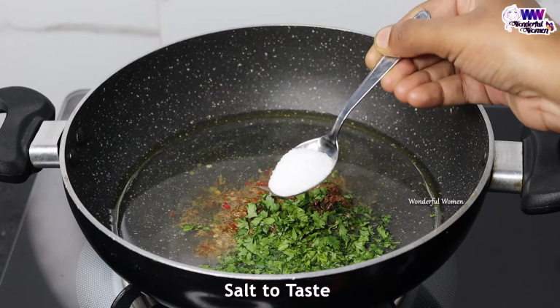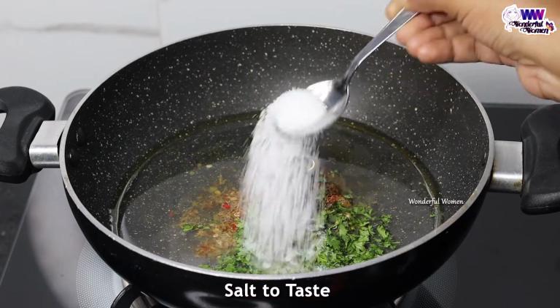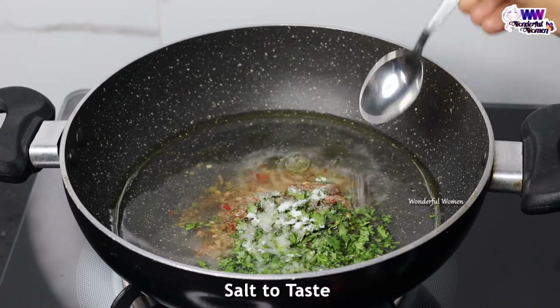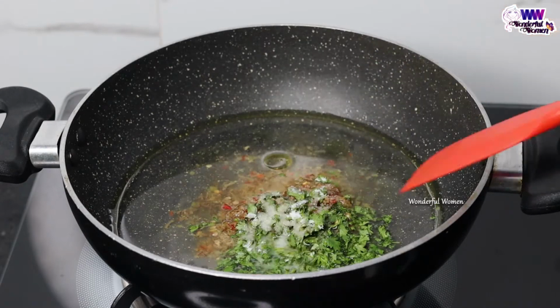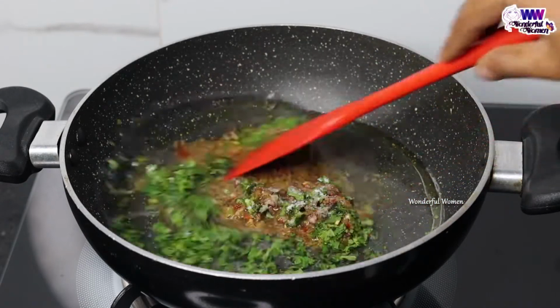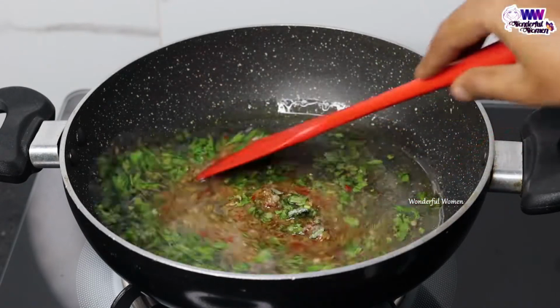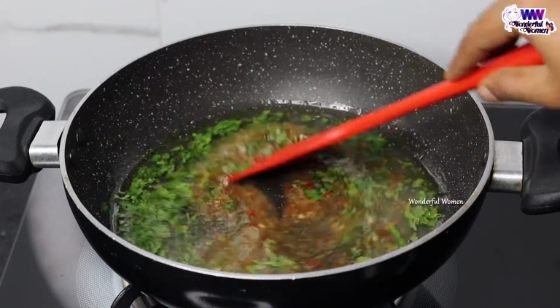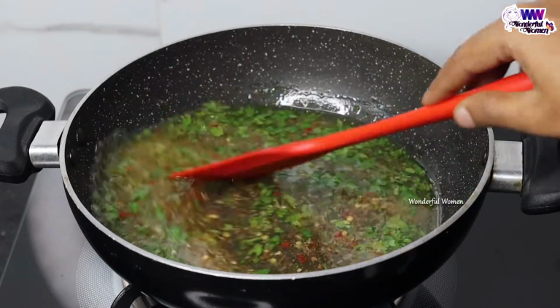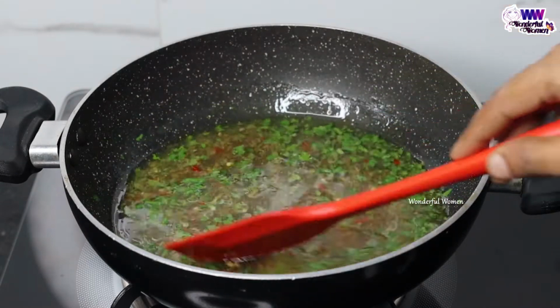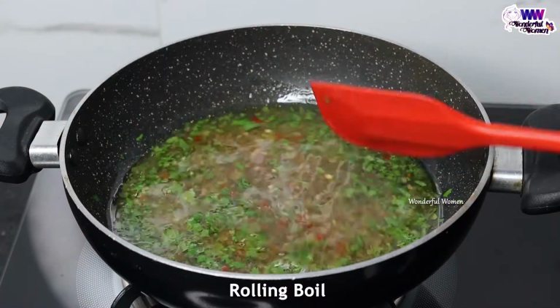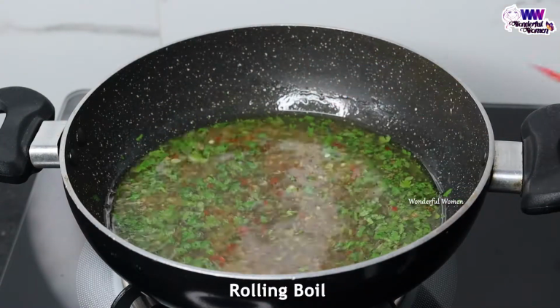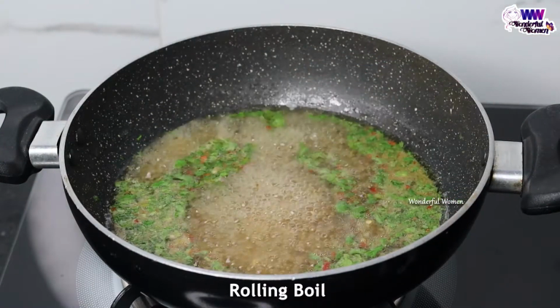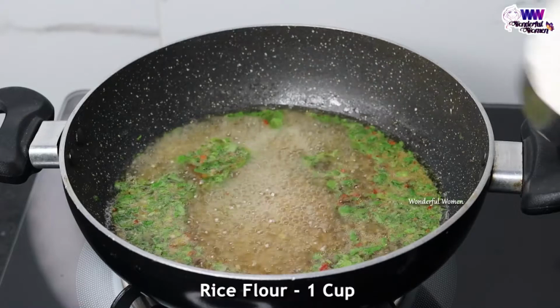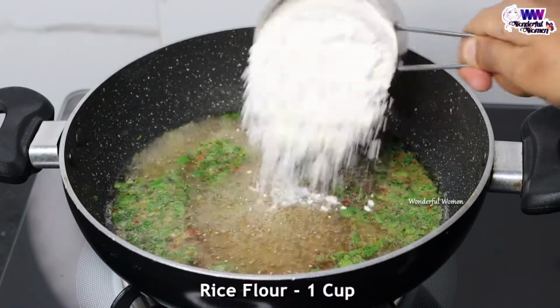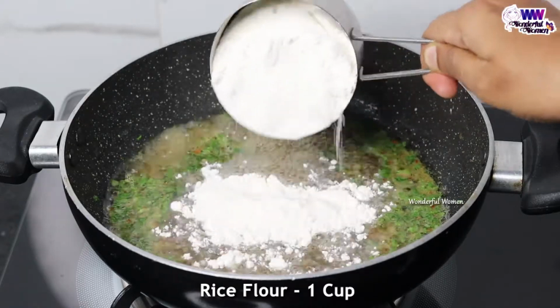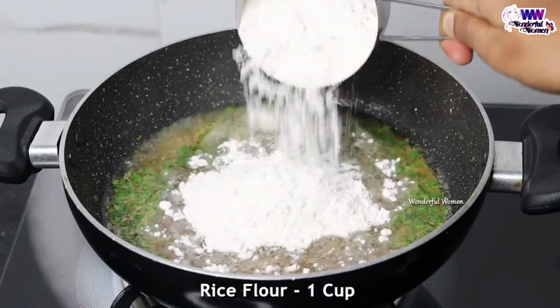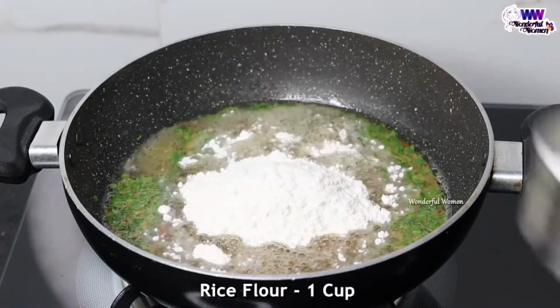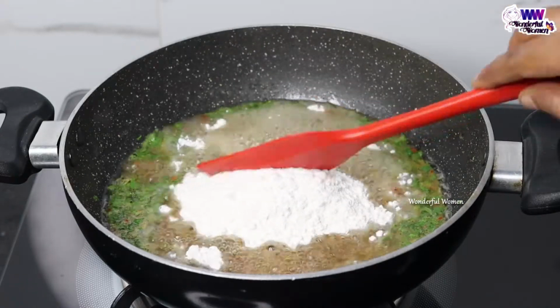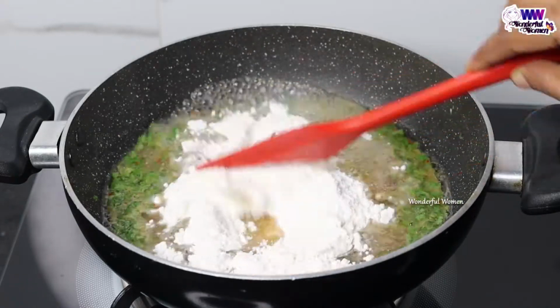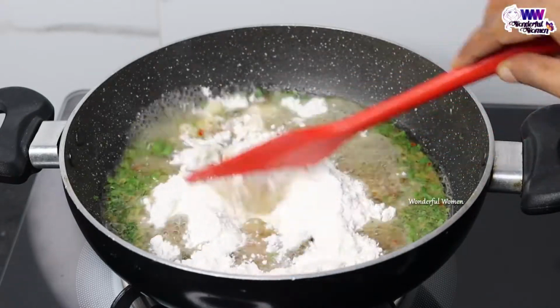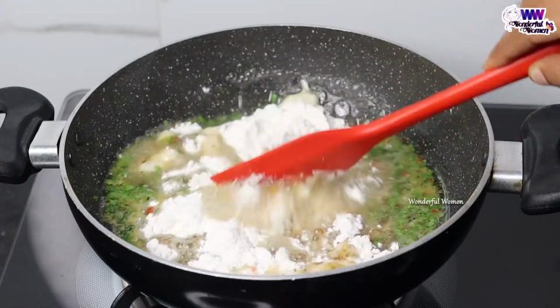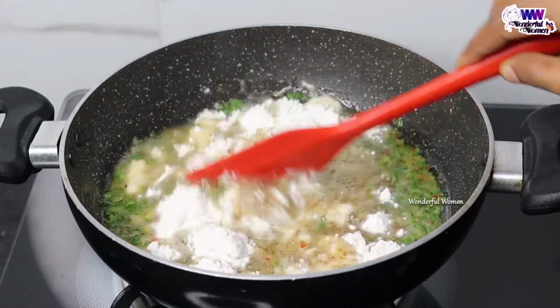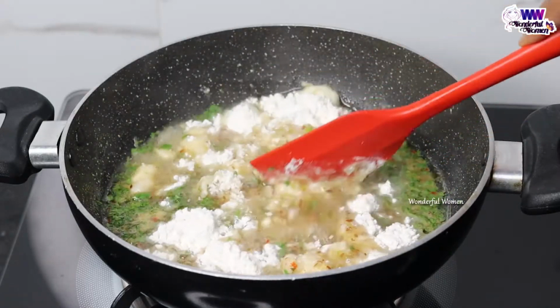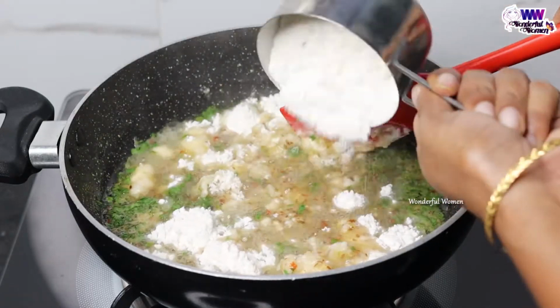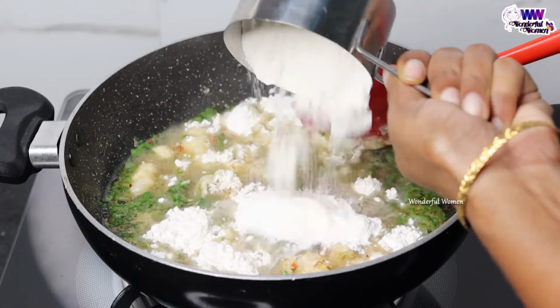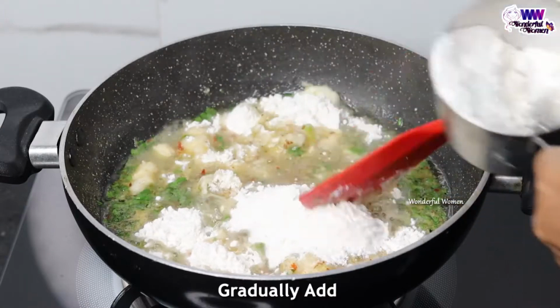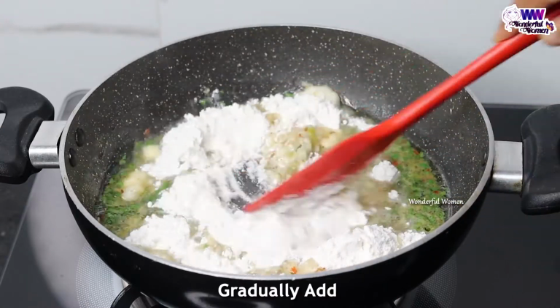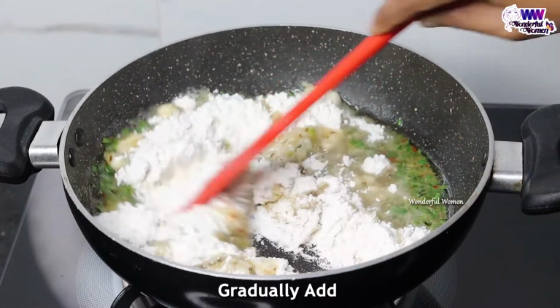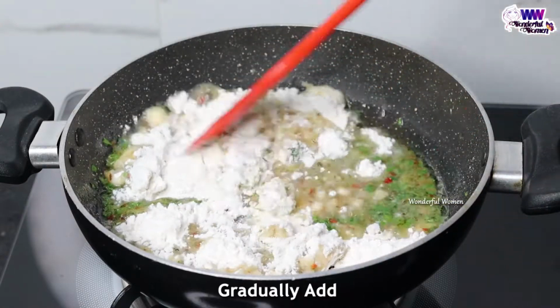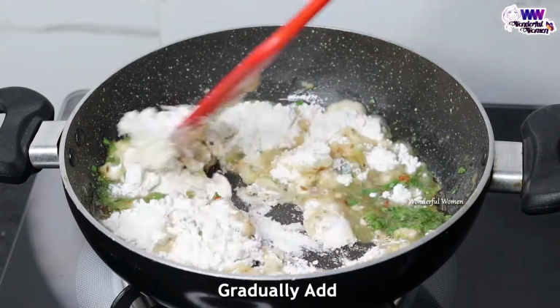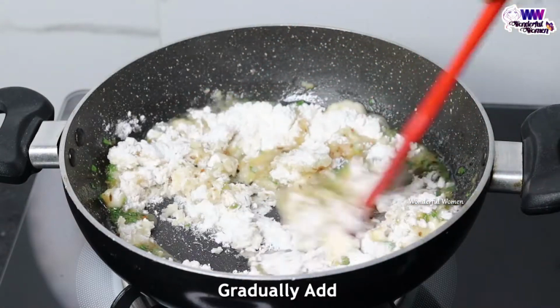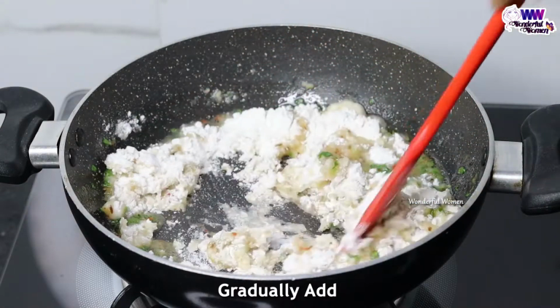Put a rolling boil in the next step, put a cup in the next step, put a piece in the next step.